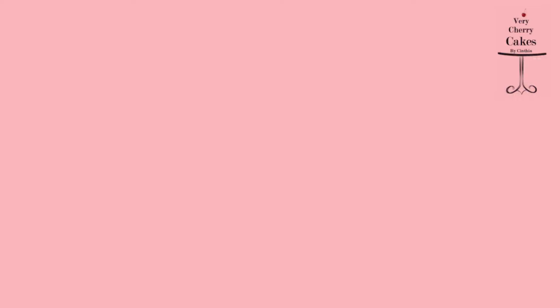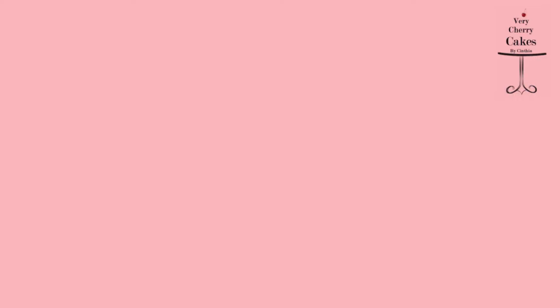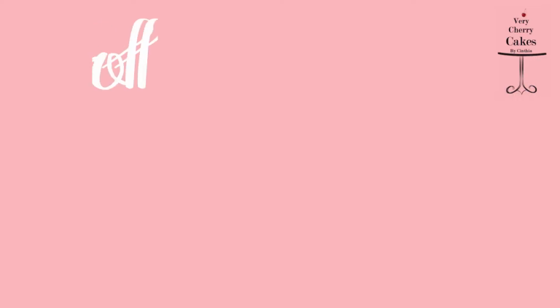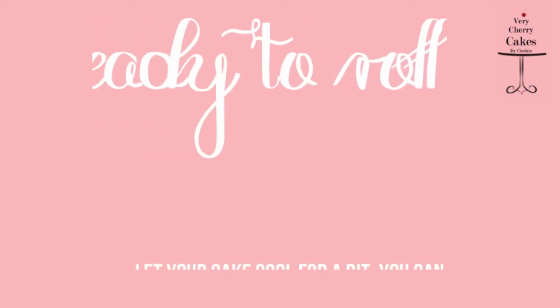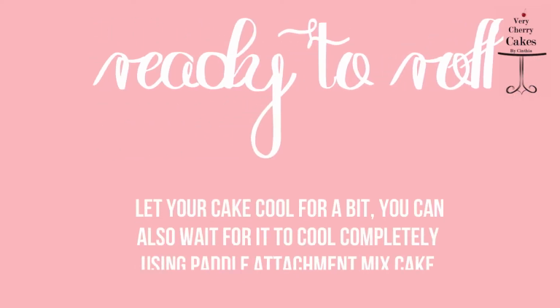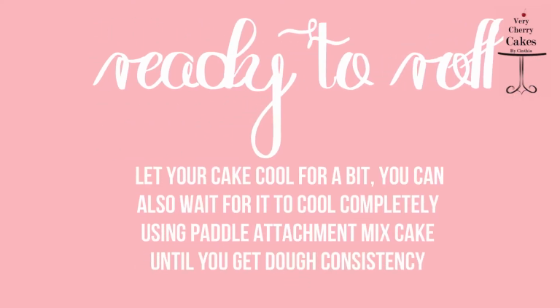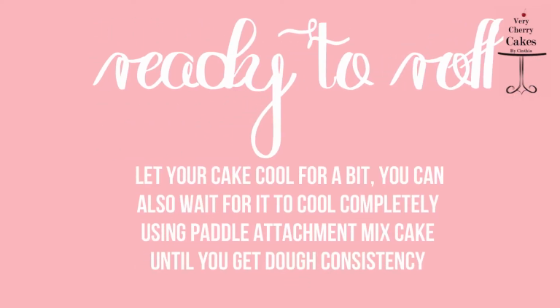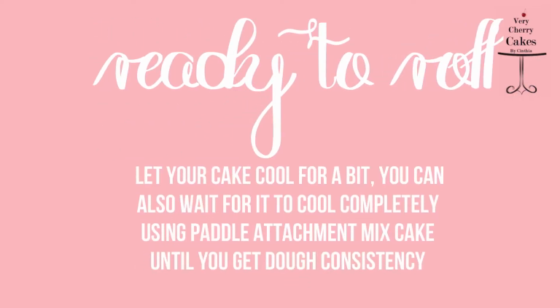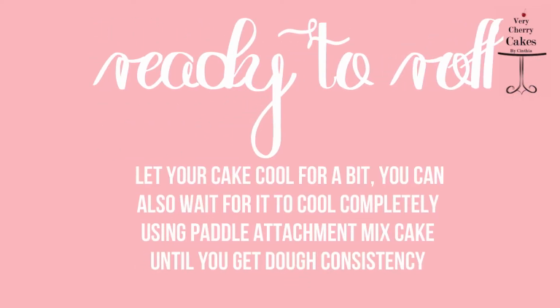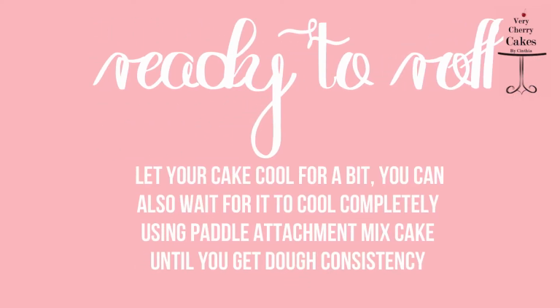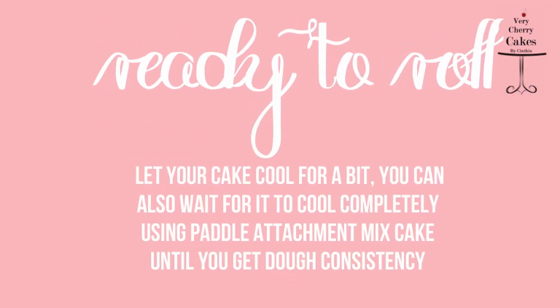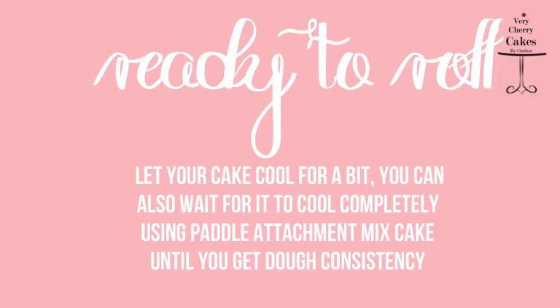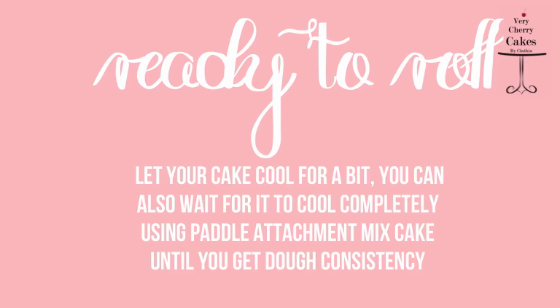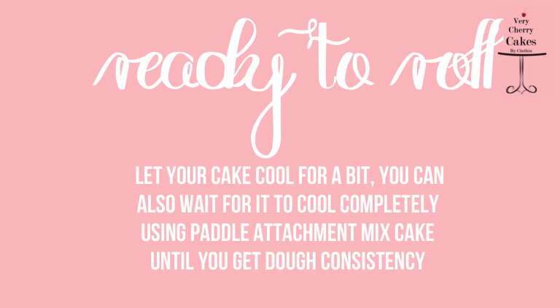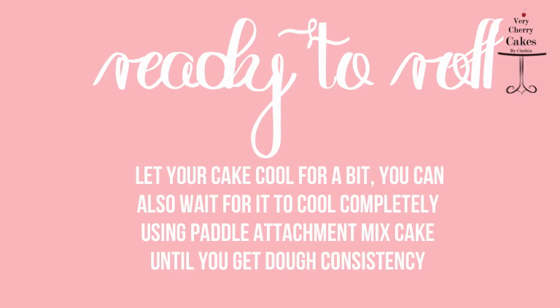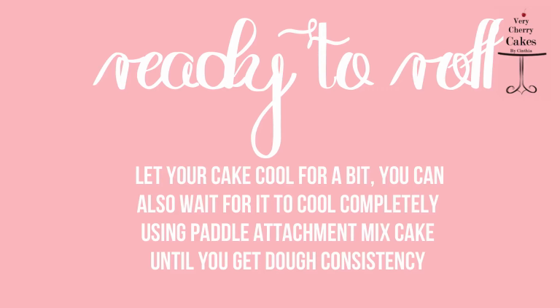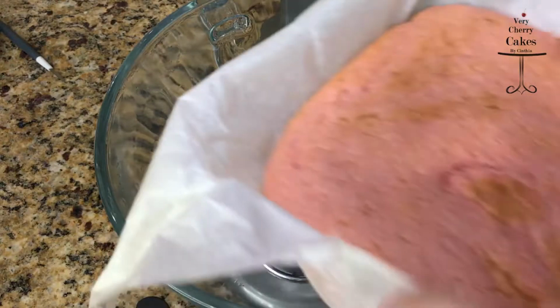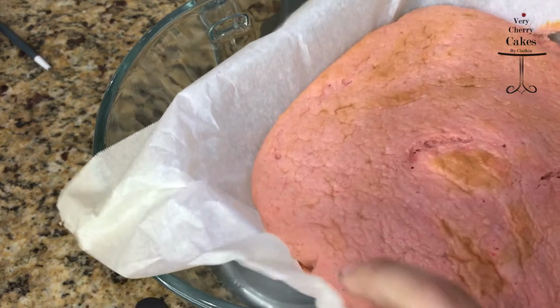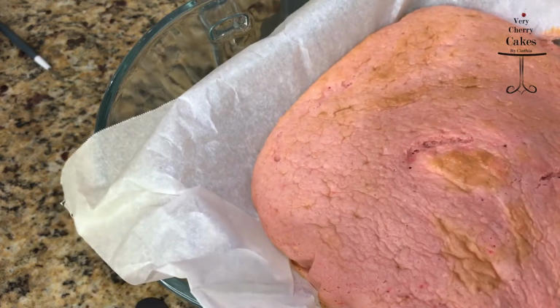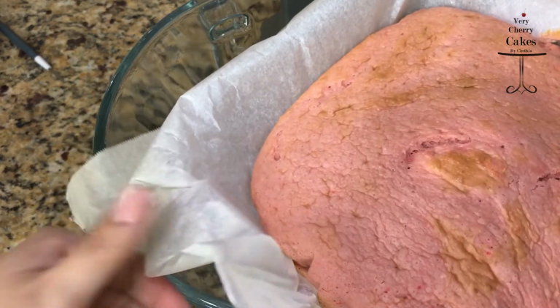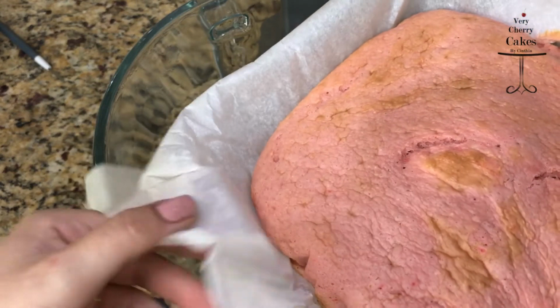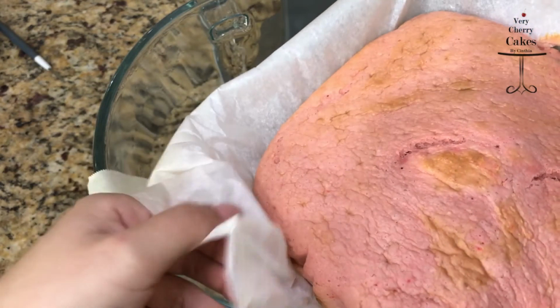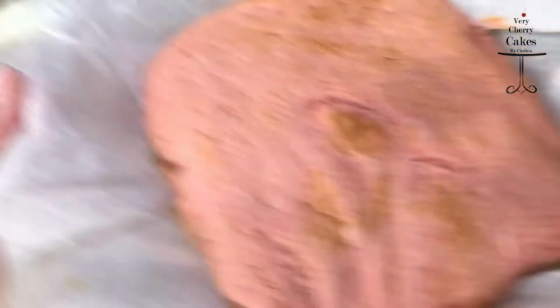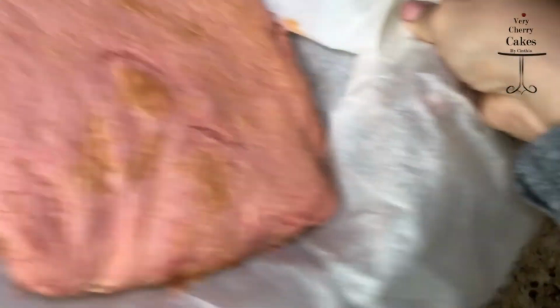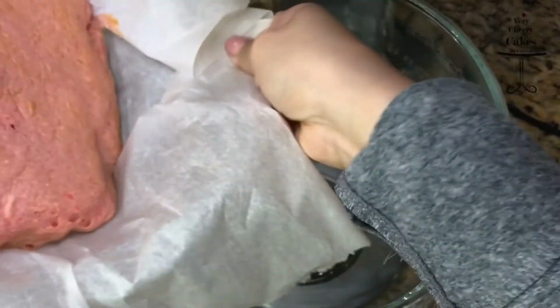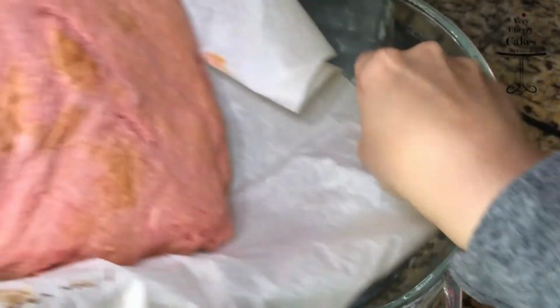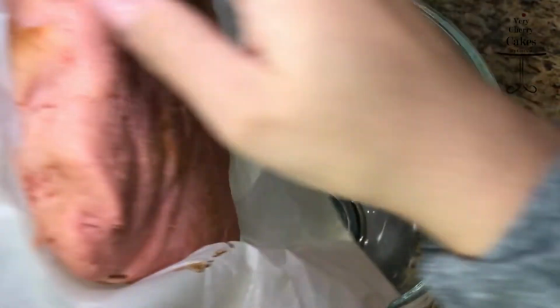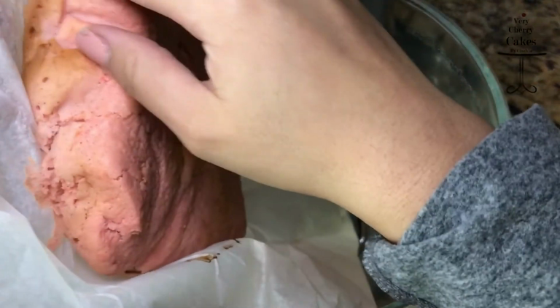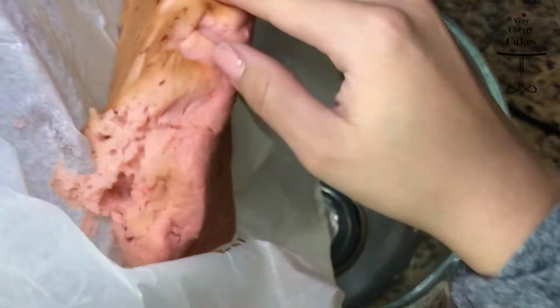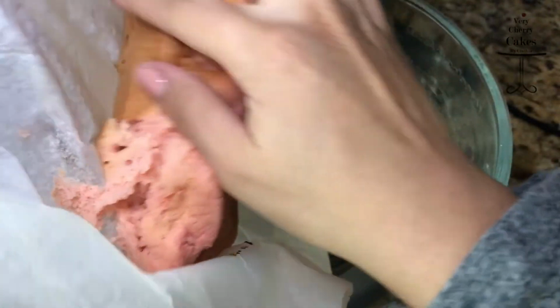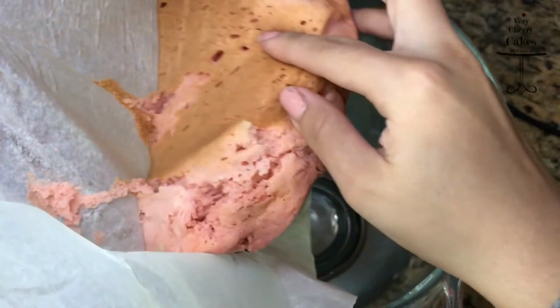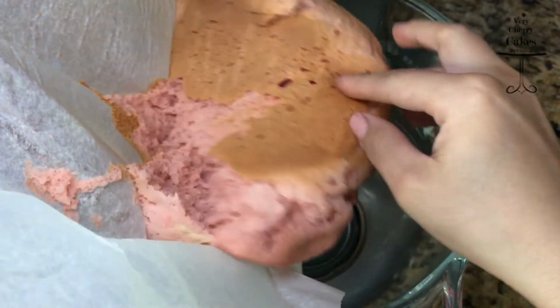When your cake is done baking, take it out of the oven and let it cool for a few minutes. Once it has cooled, add it back into the bowl, attach the paddle attachment back to your mixer, and mix until everything becomes a smooth dough.